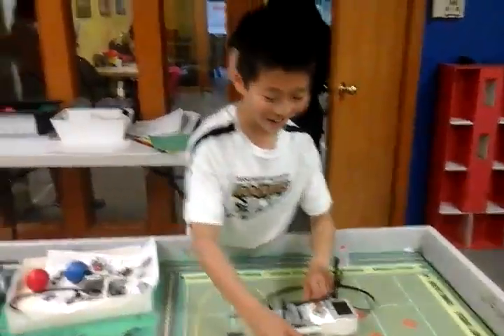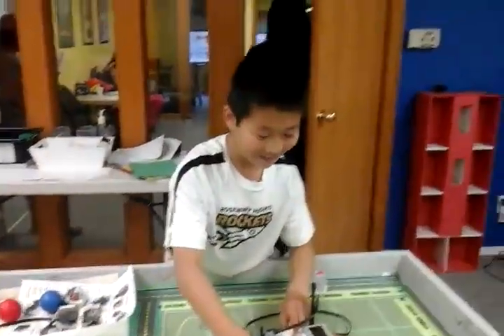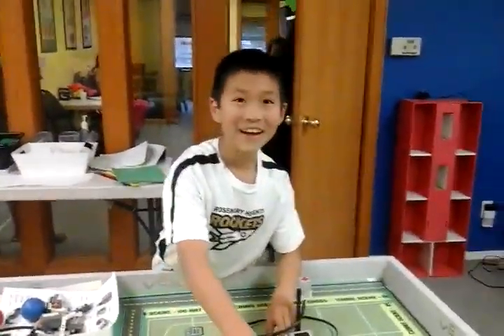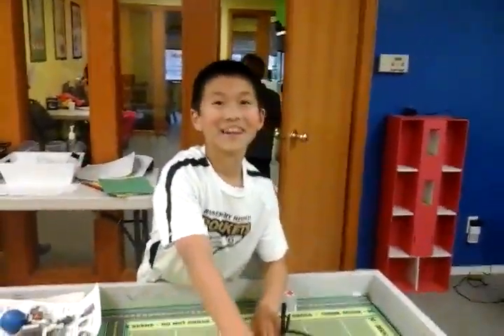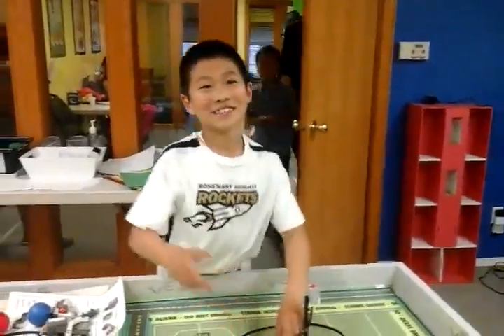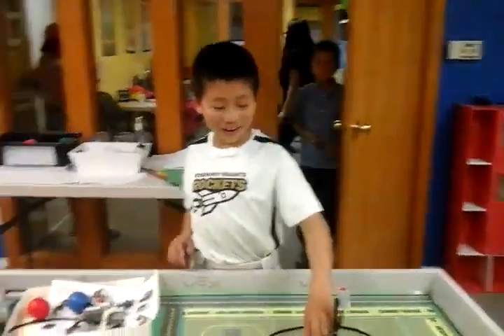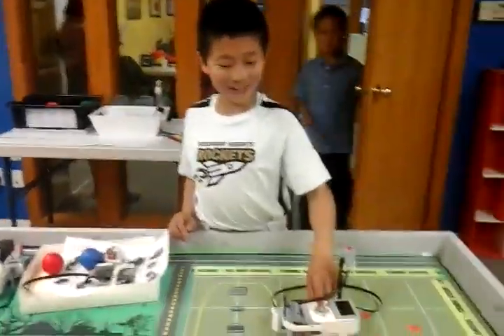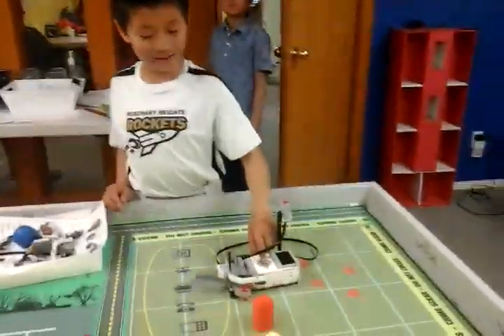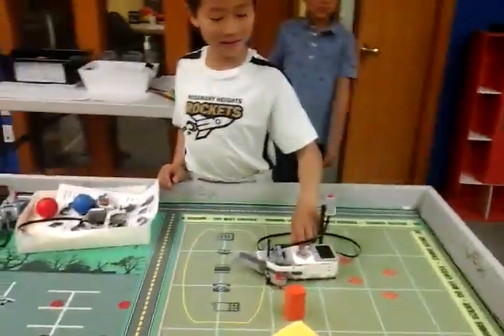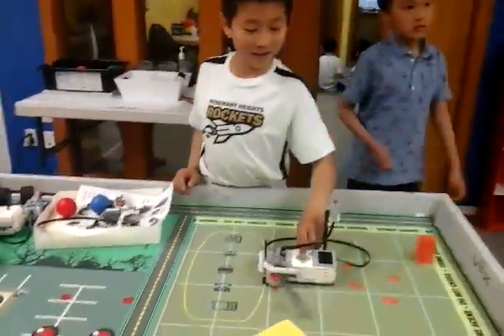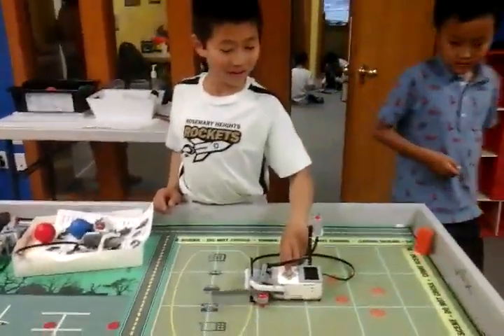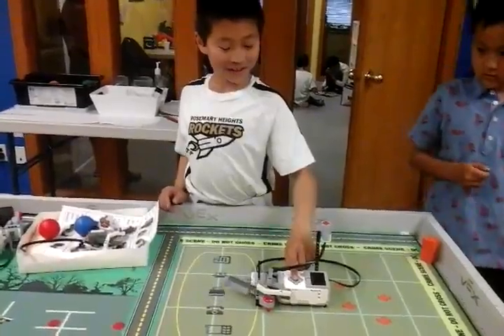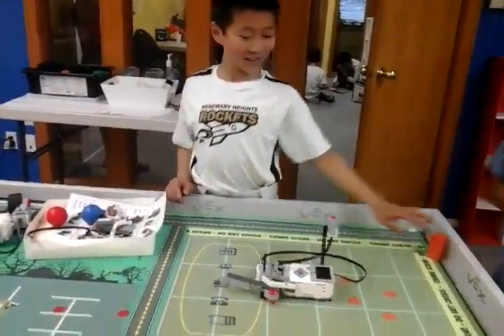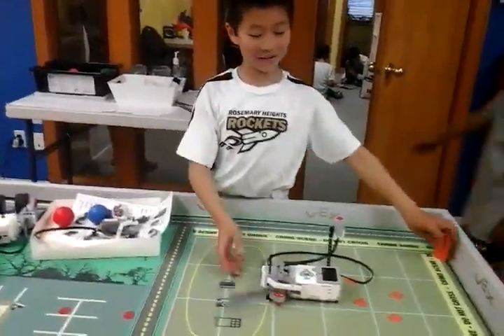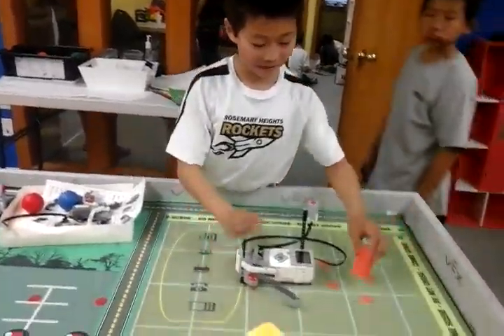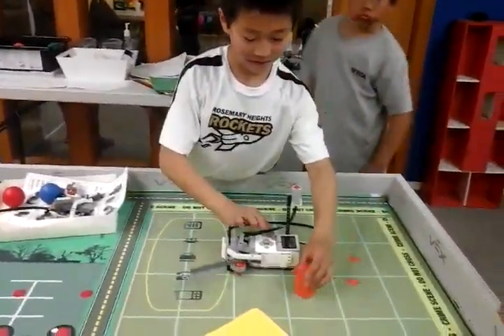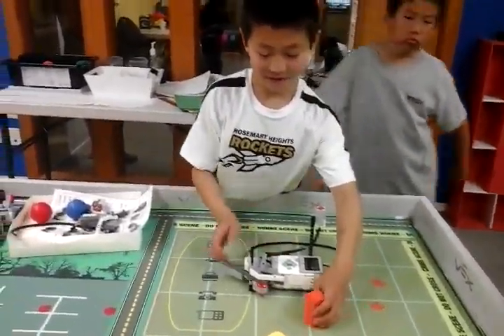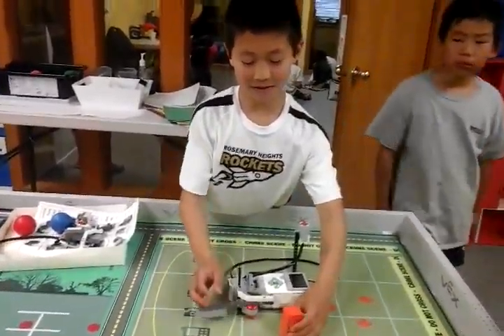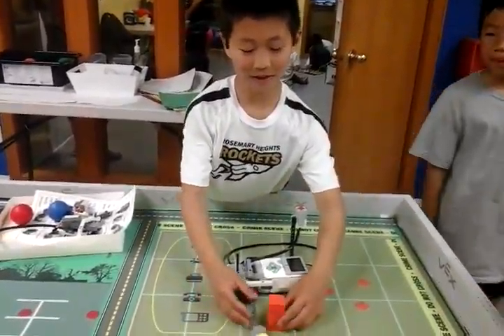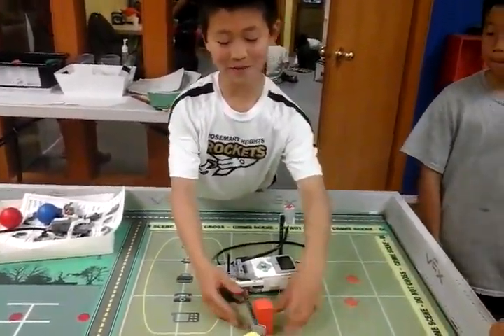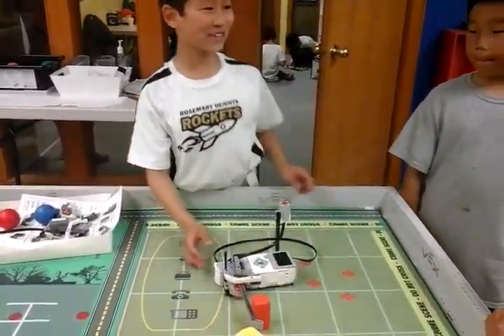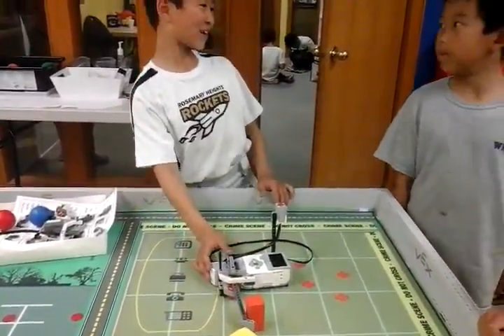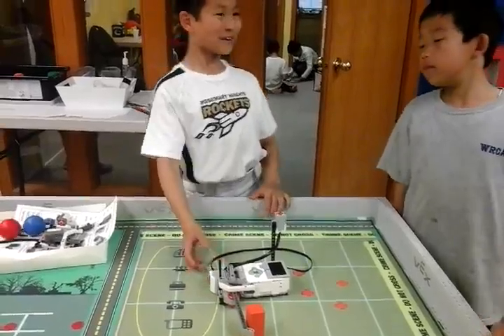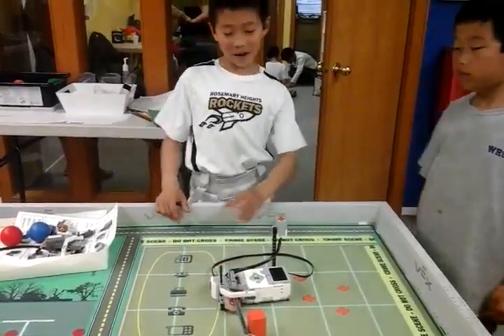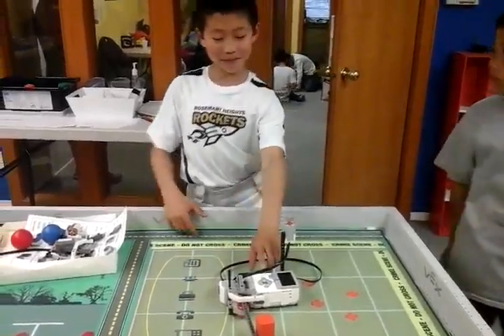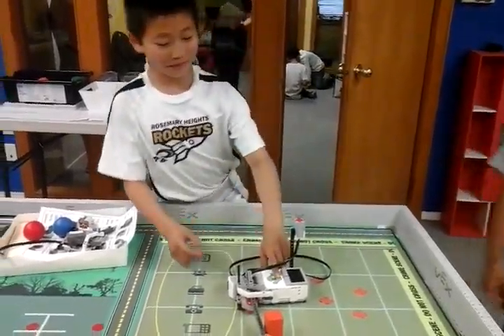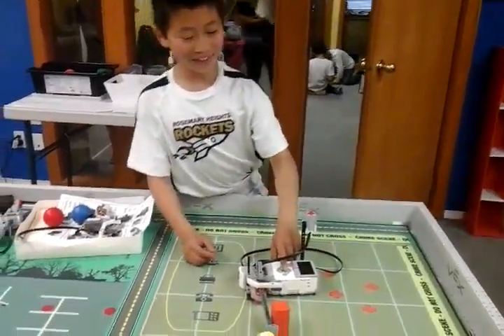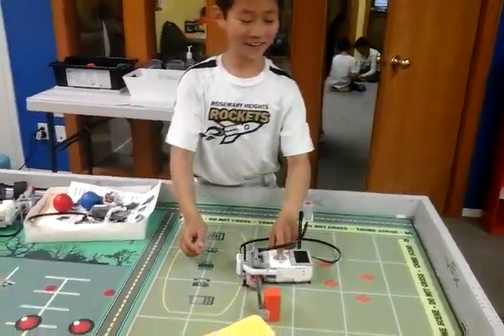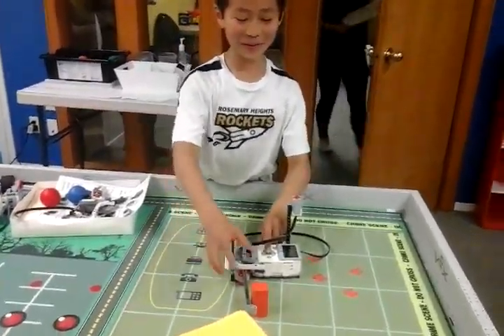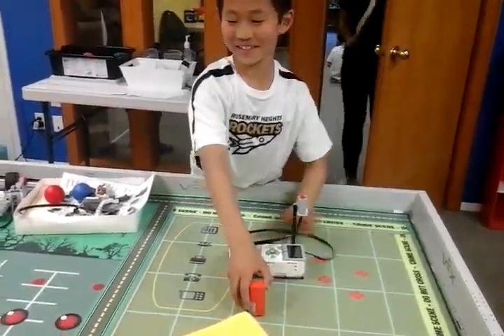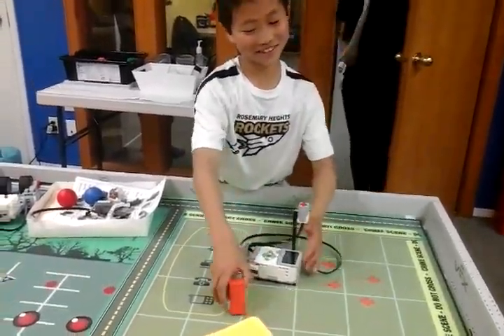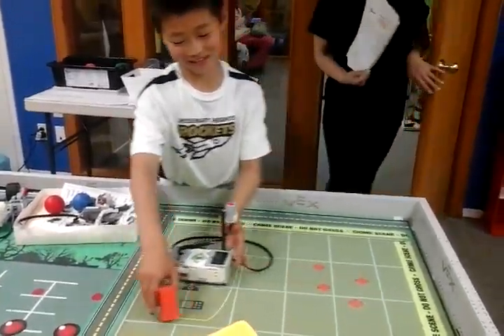Then see, I'll show you again. Every time that you hit it, you do it the next time, it's harder. See, like that.